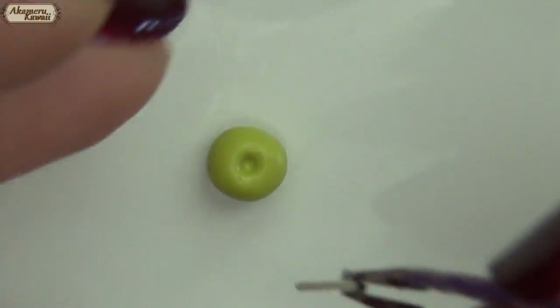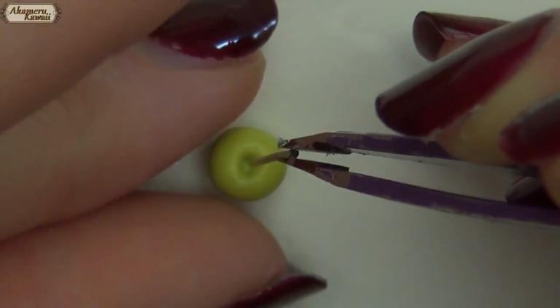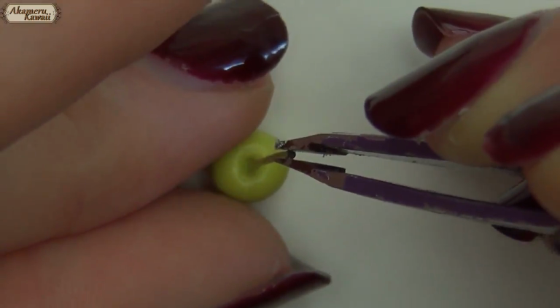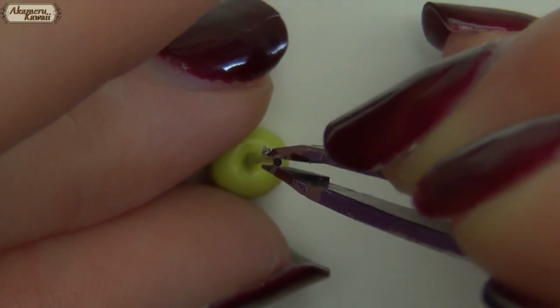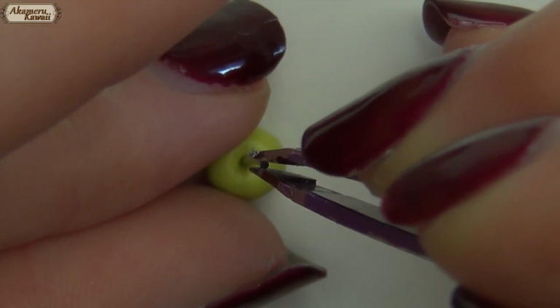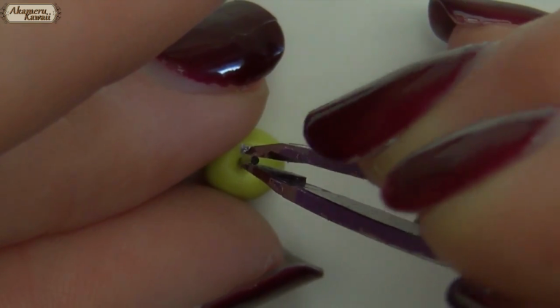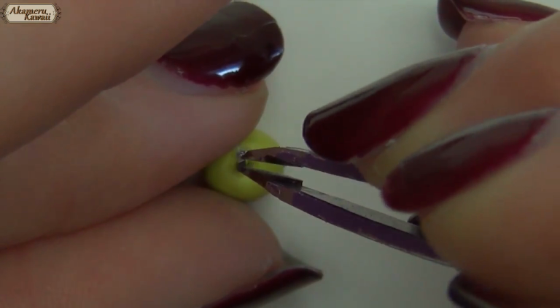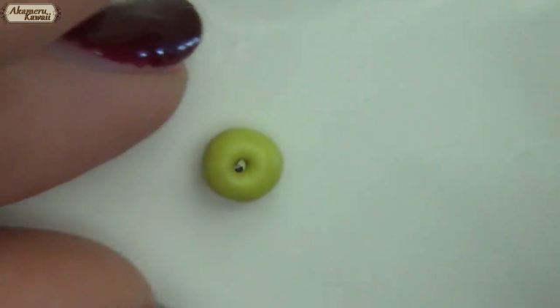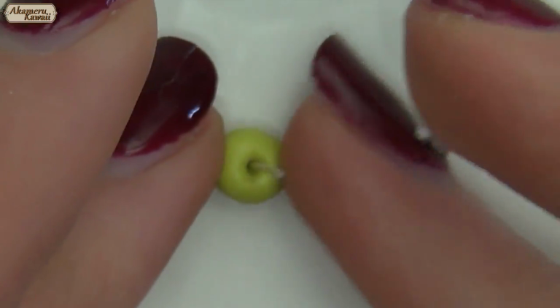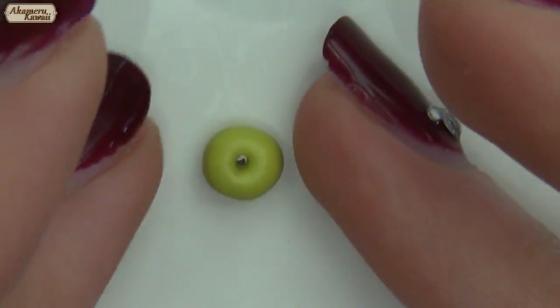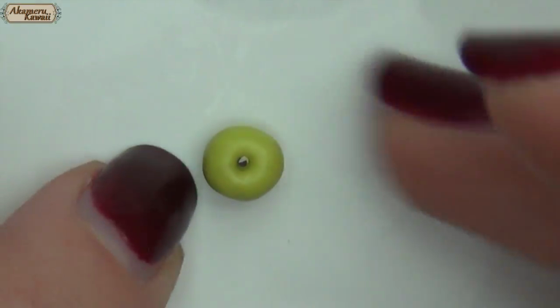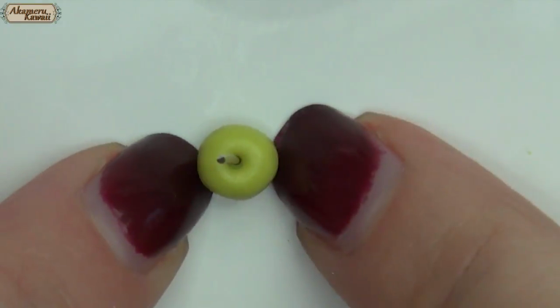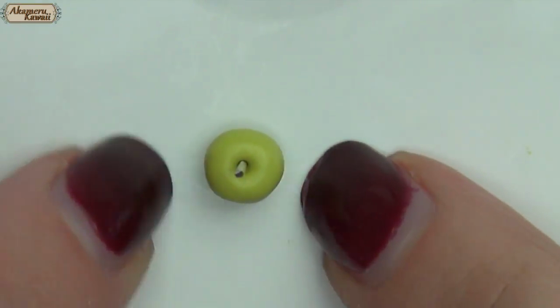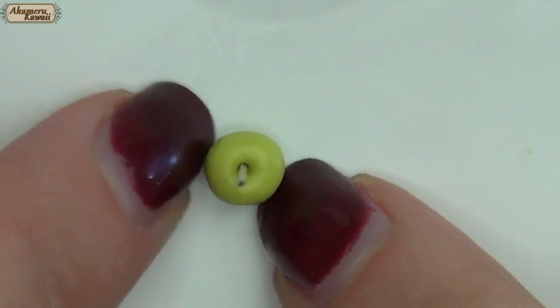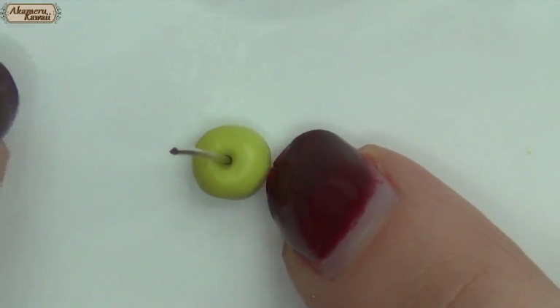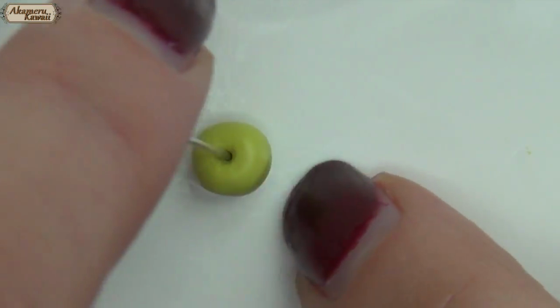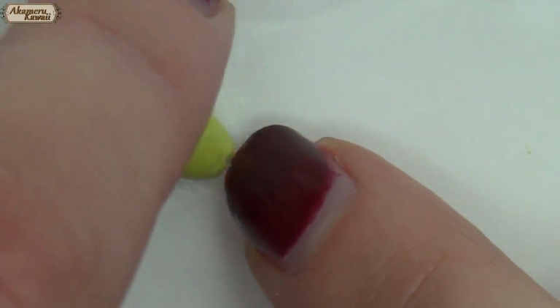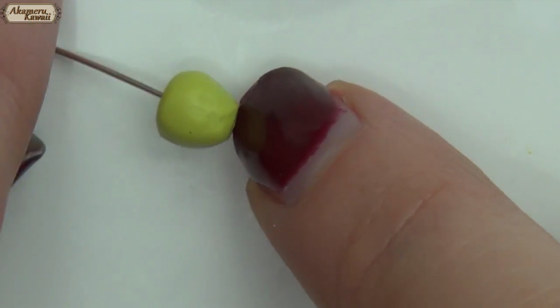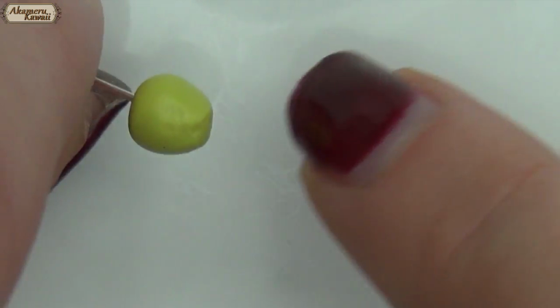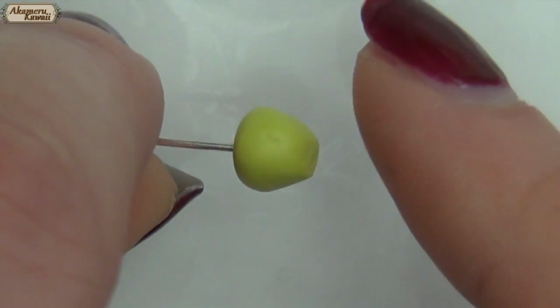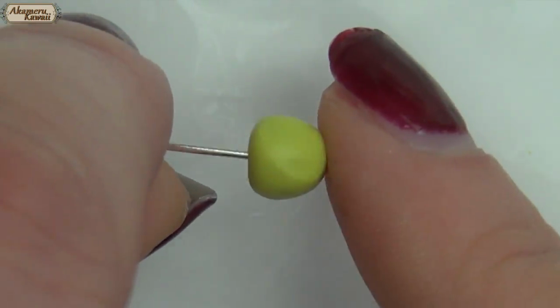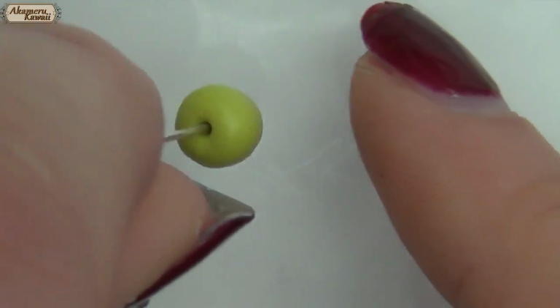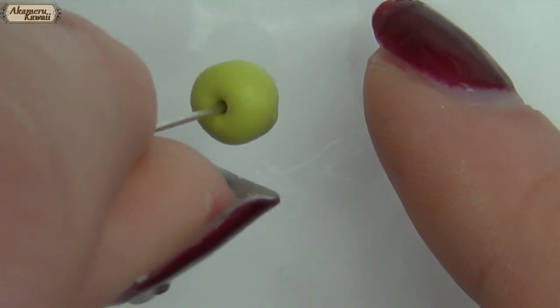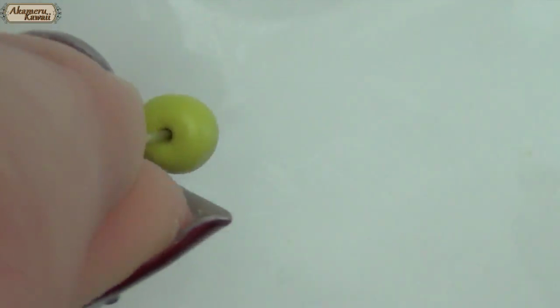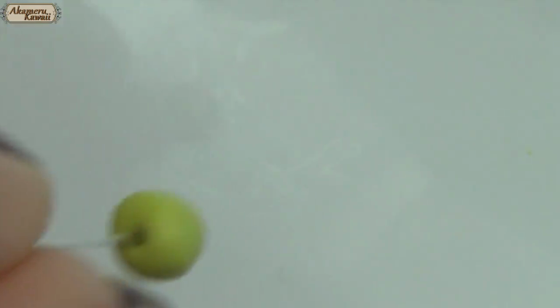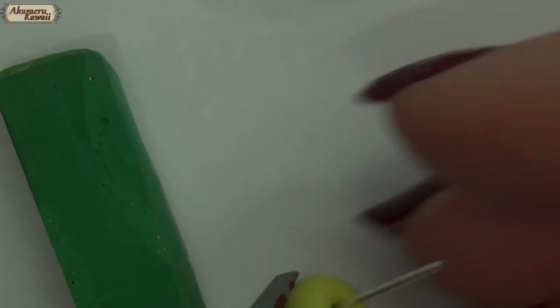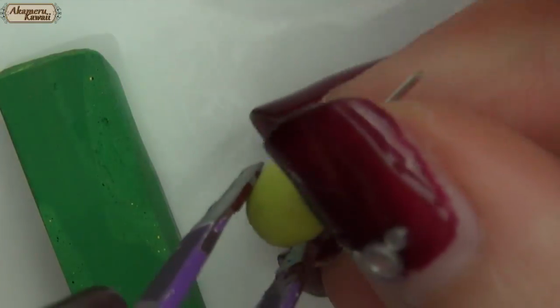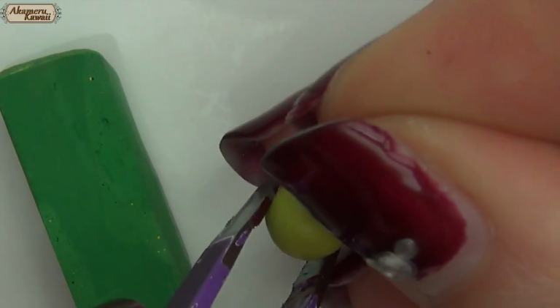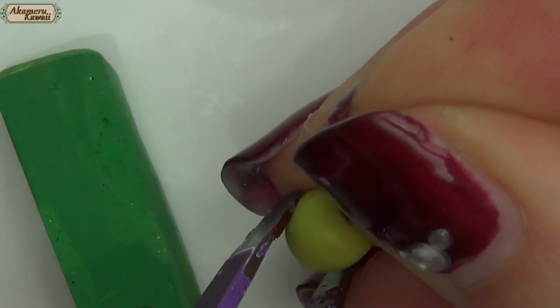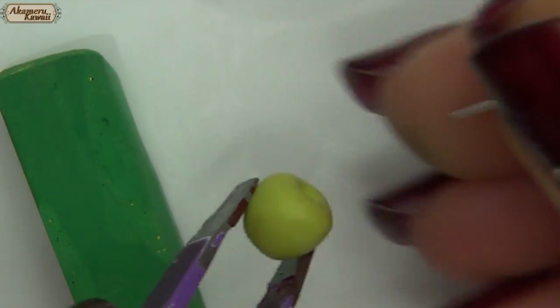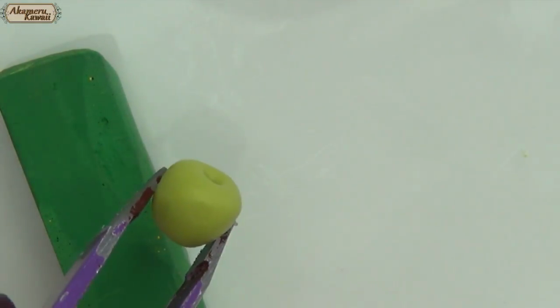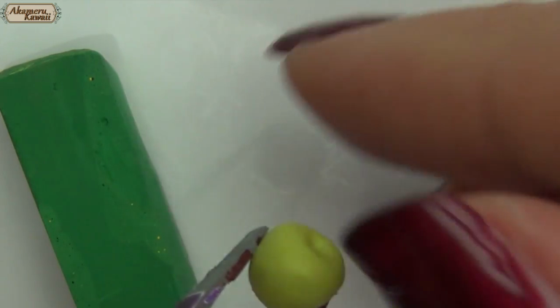Now push in a piece of wire to be the popsicle stick. Bake all your apples completely. After cooling, remove the wire.